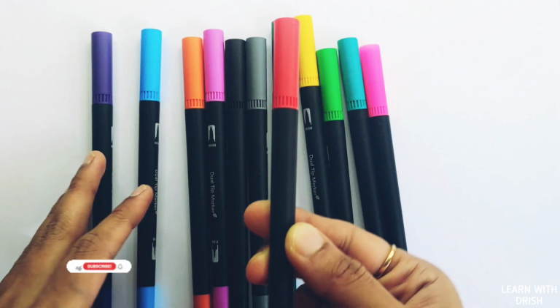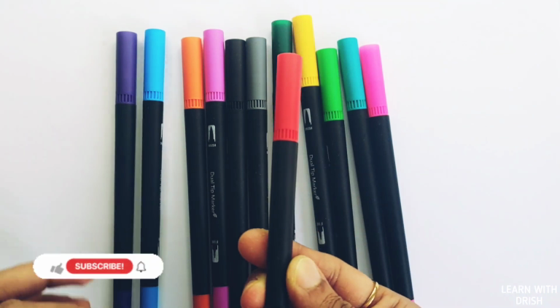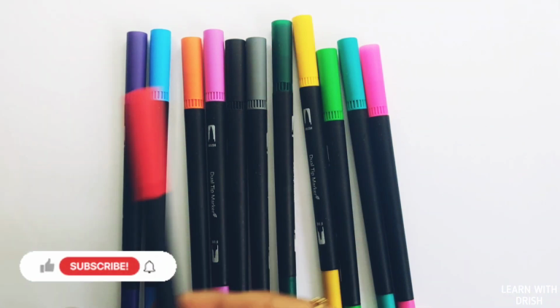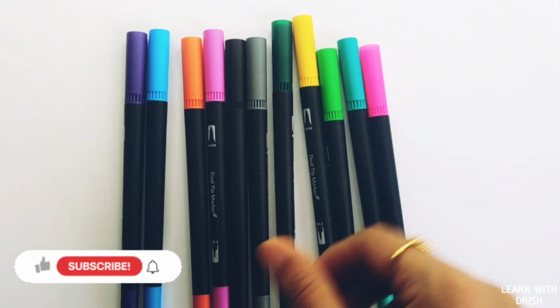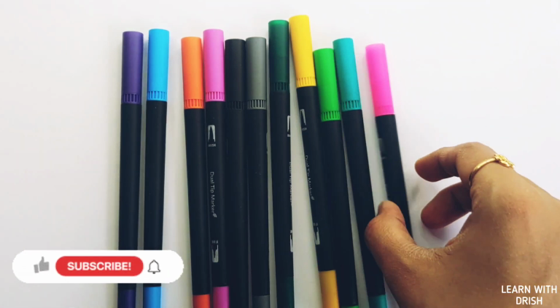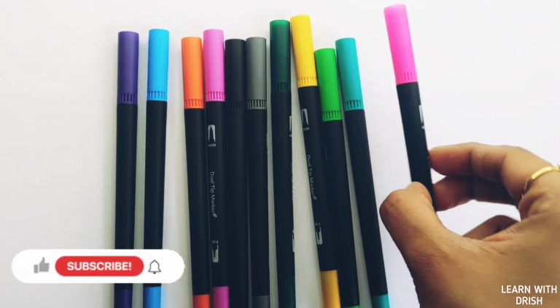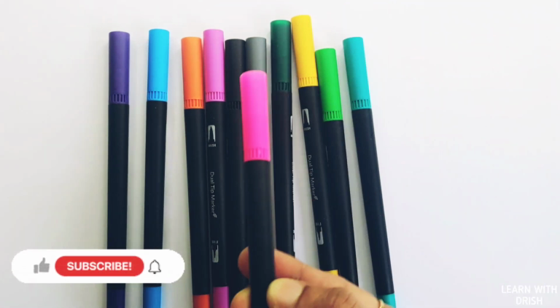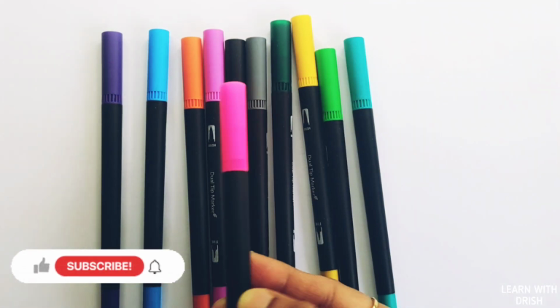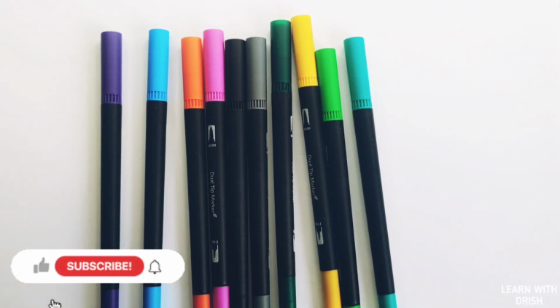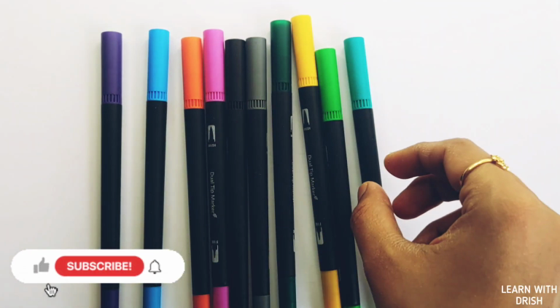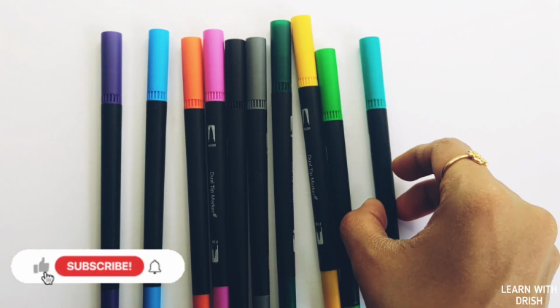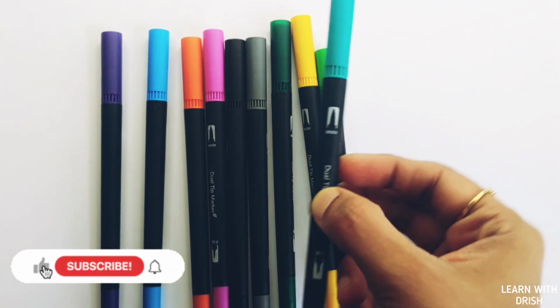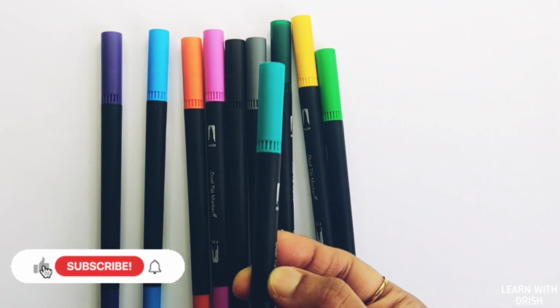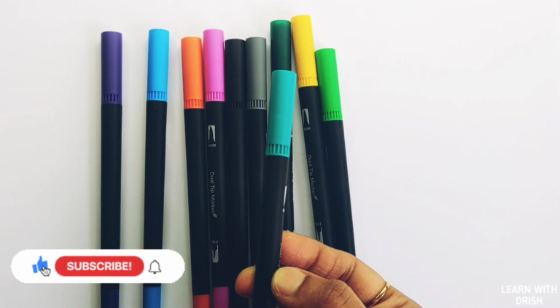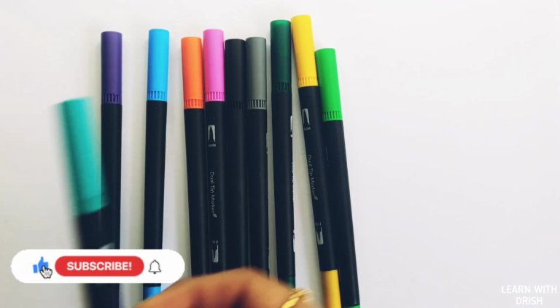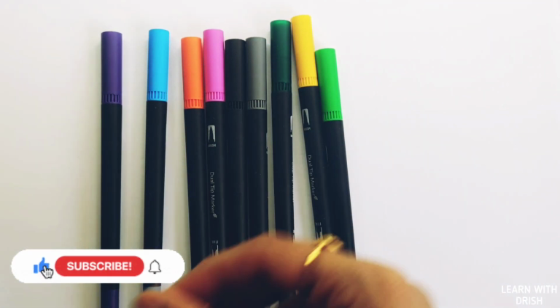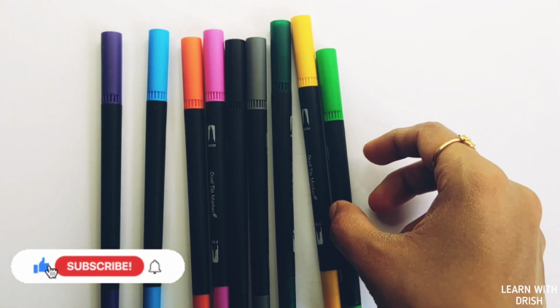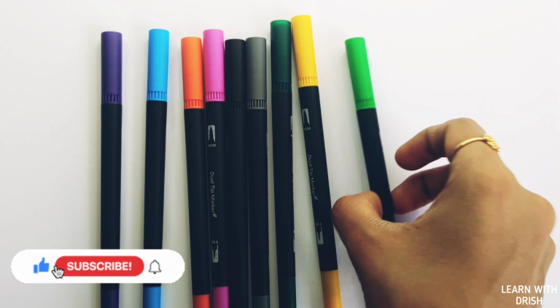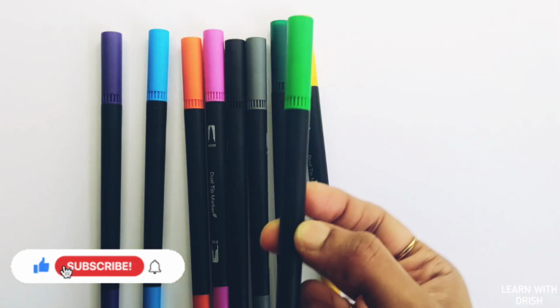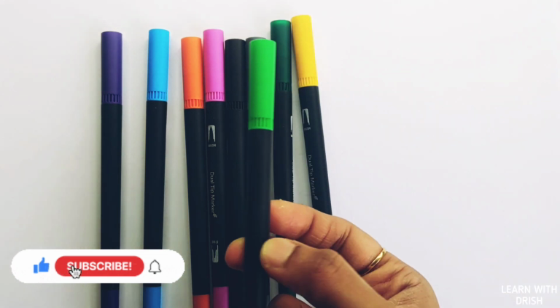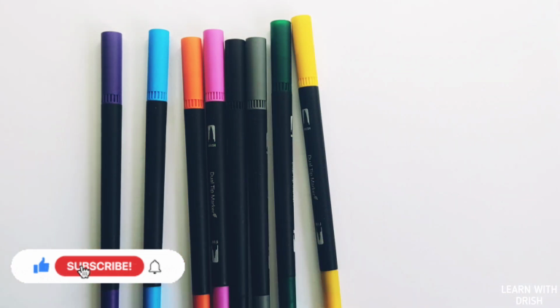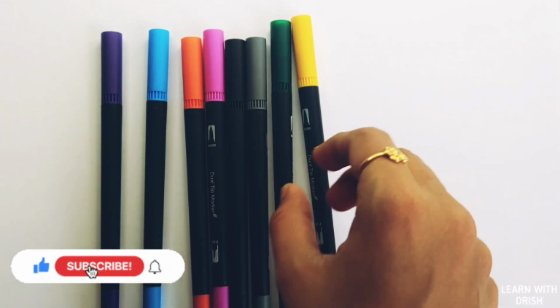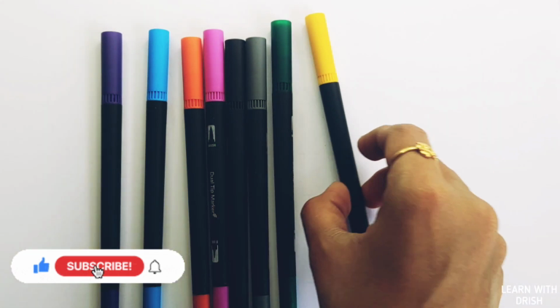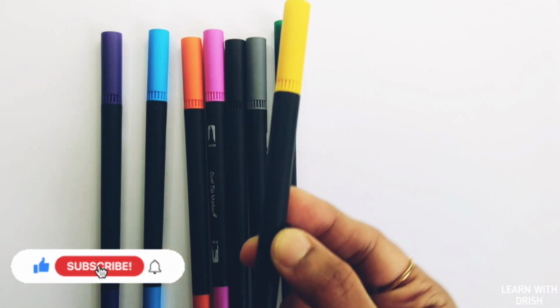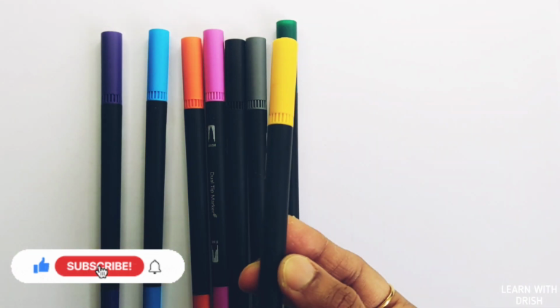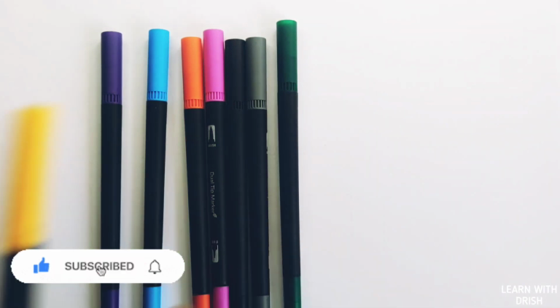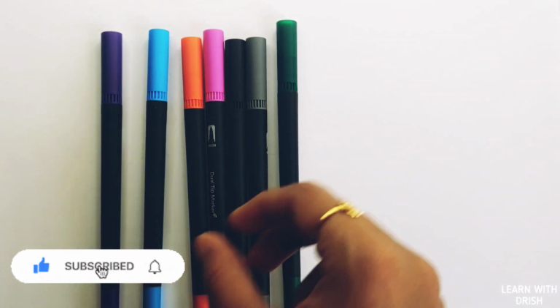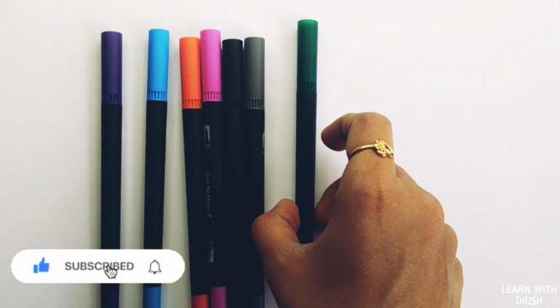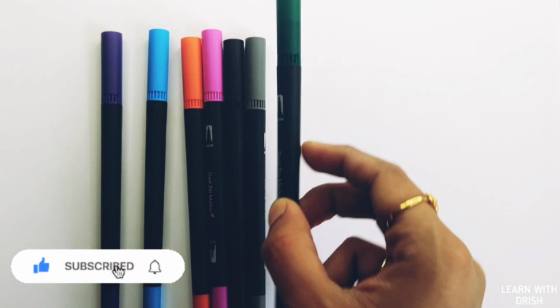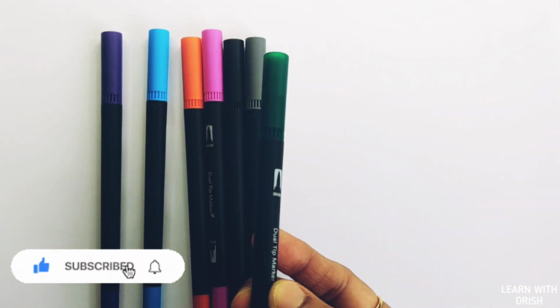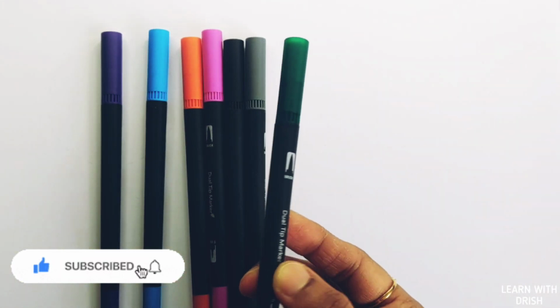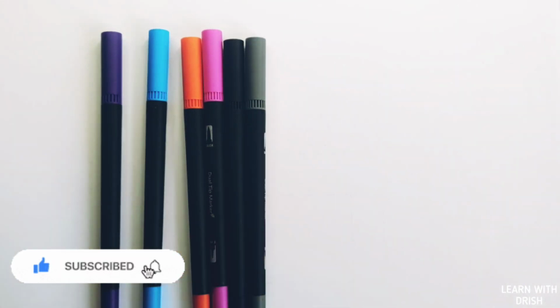Red color. Pink color. Pico green color. Green color. Yellow color. Dark green color.